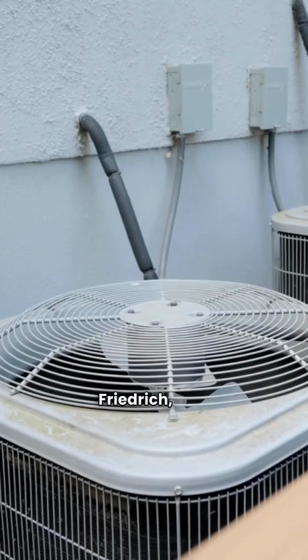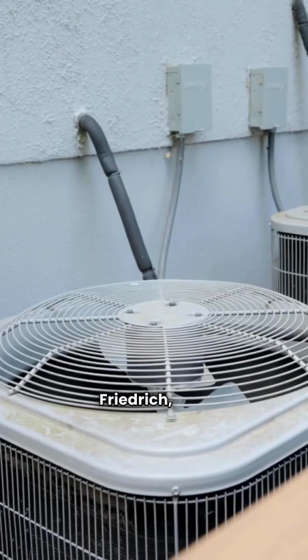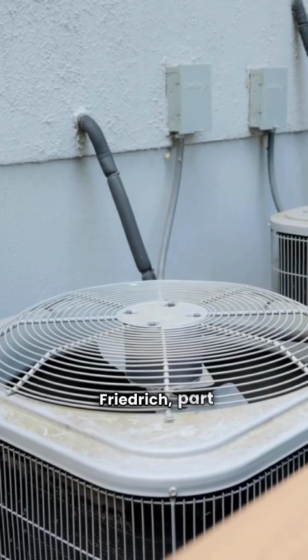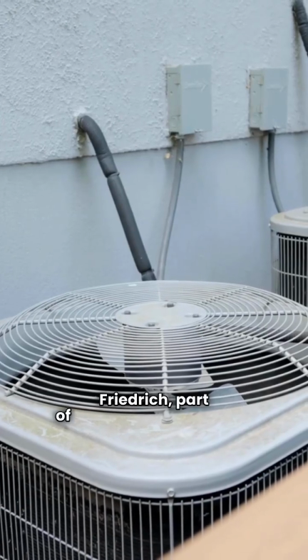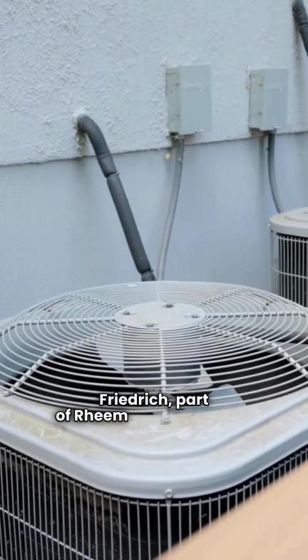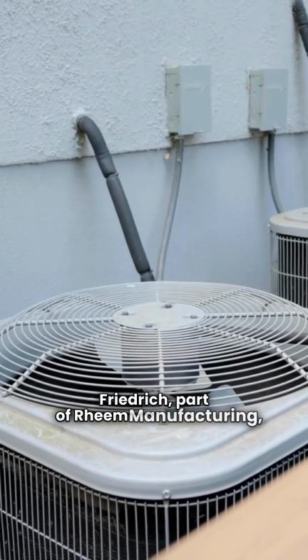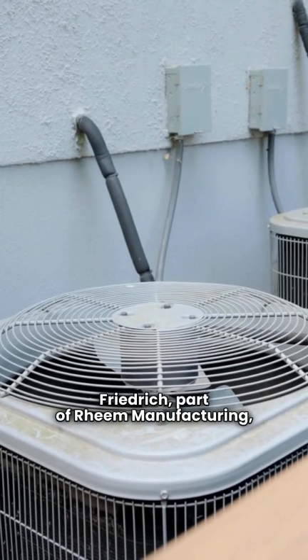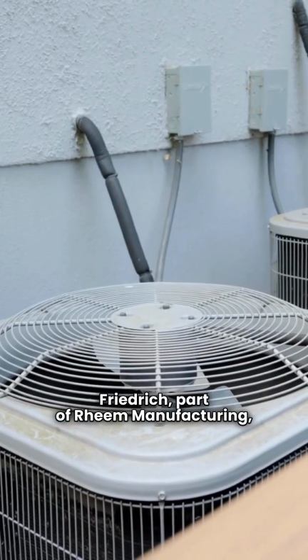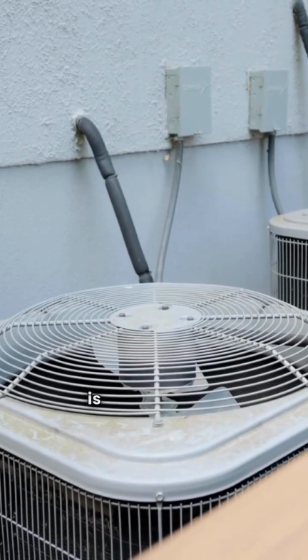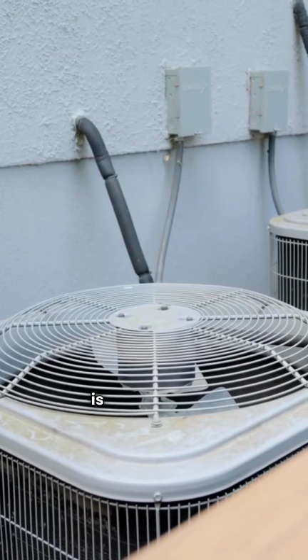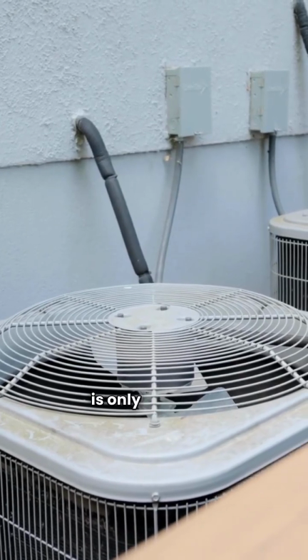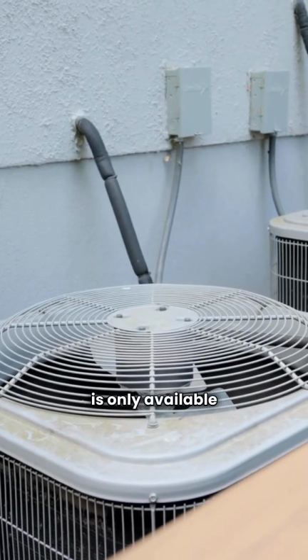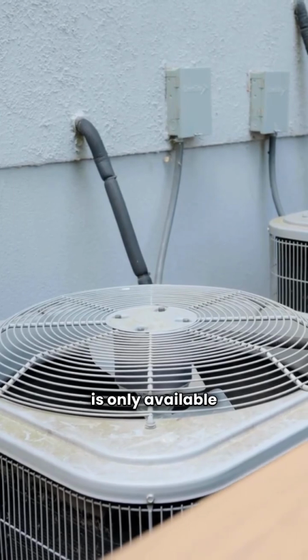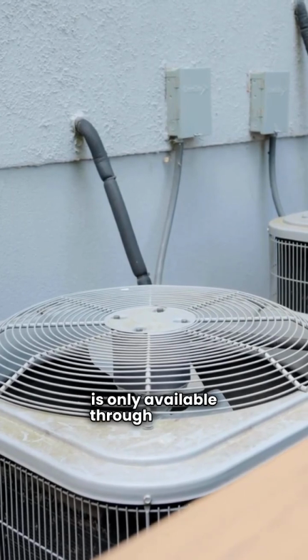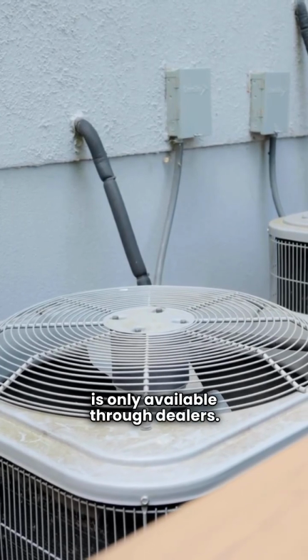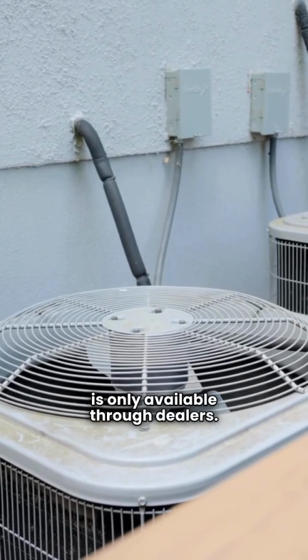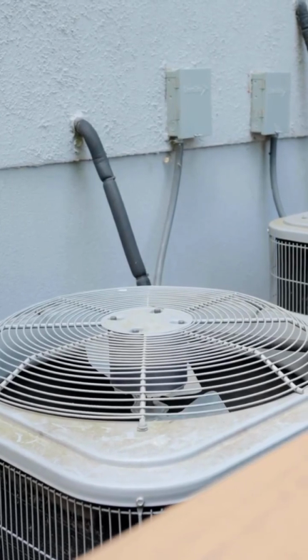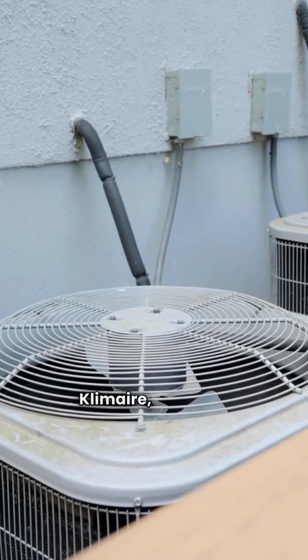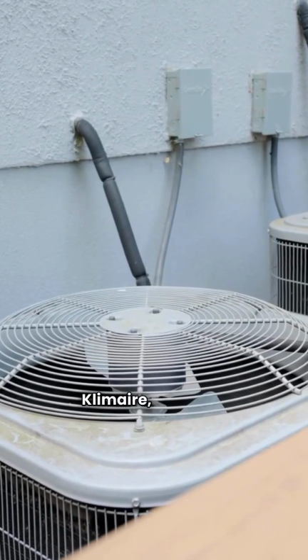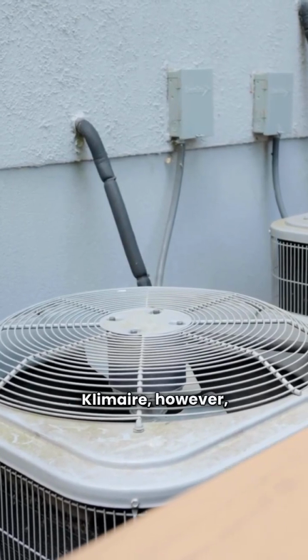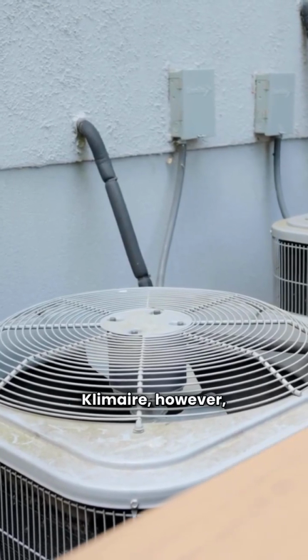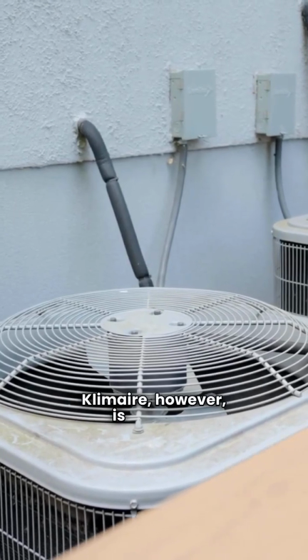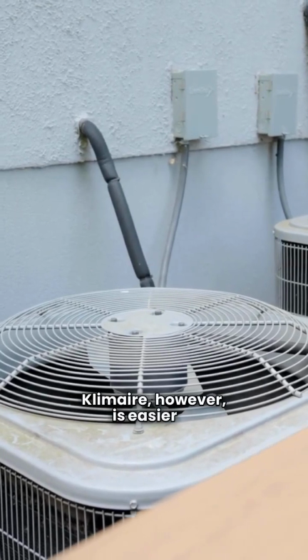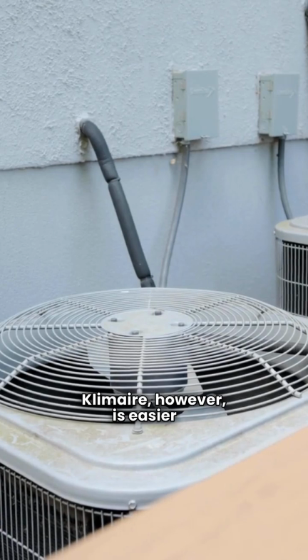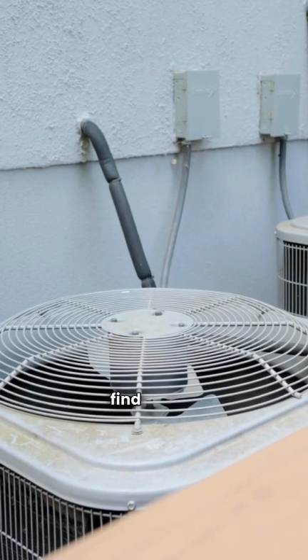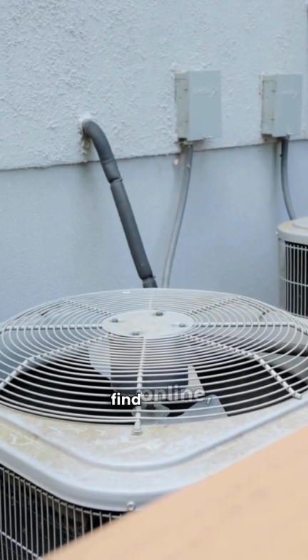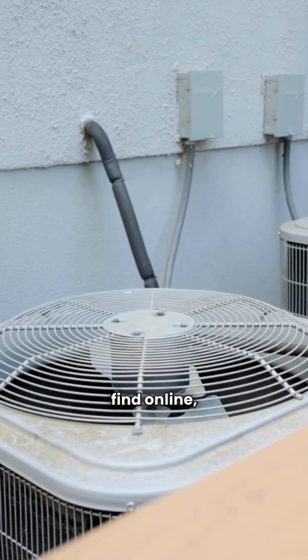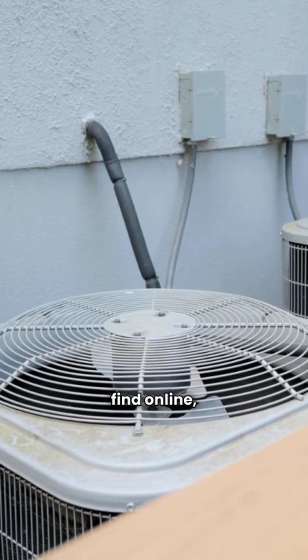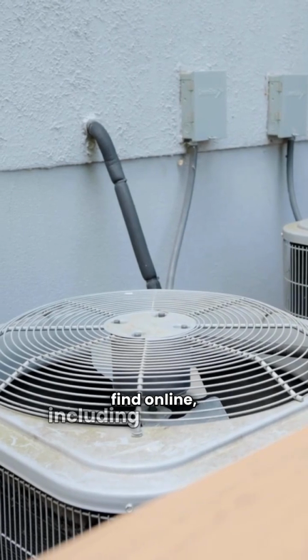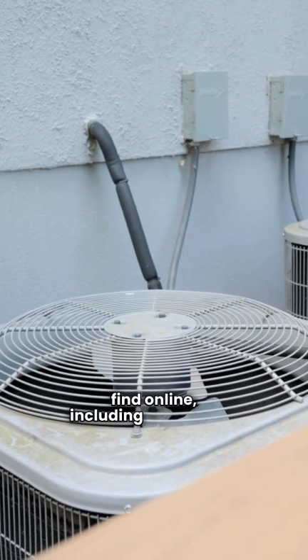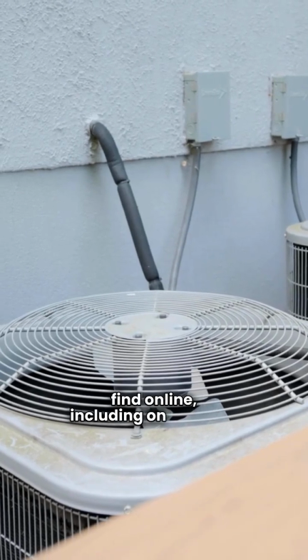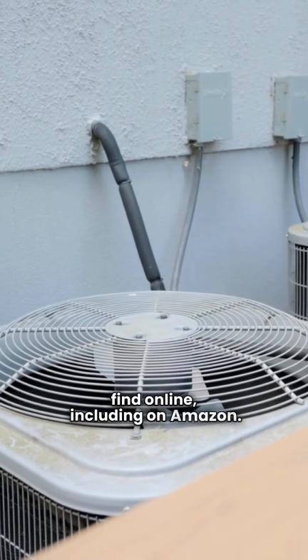Friedrich, part of Rheem manufacturing, is only available through dealers. Climair, however, is easier to find online, including on Amazon.